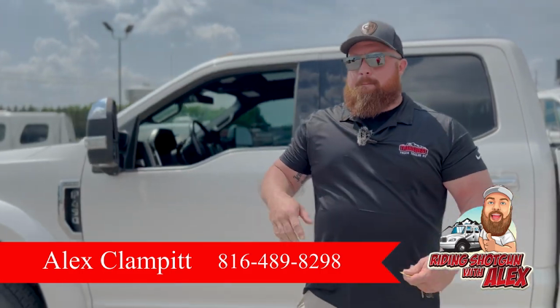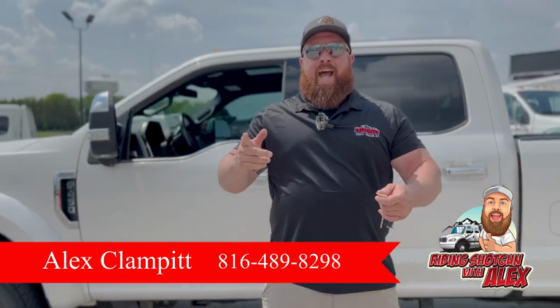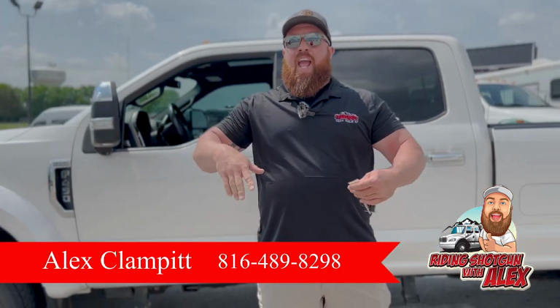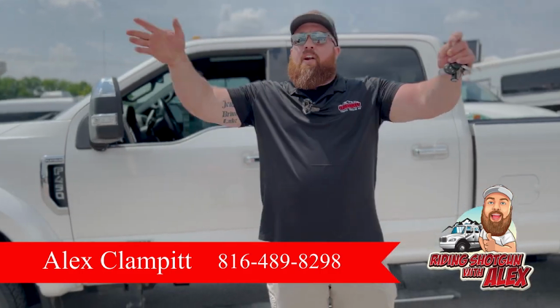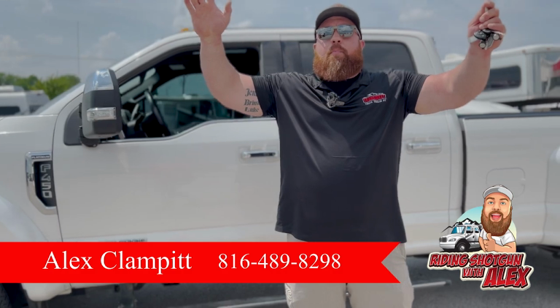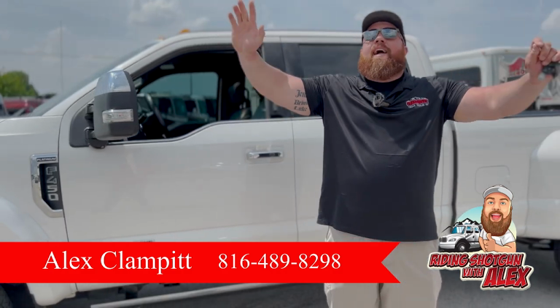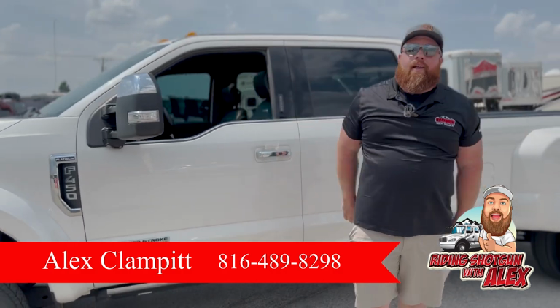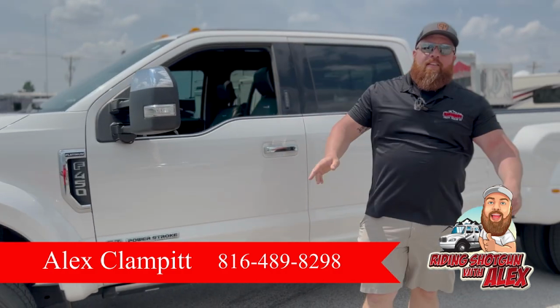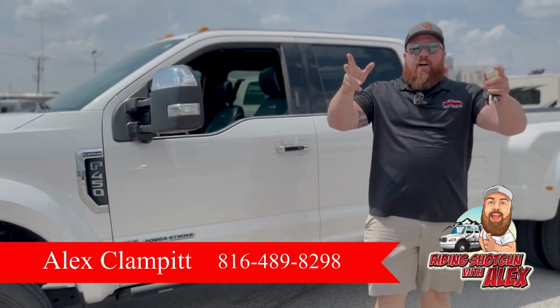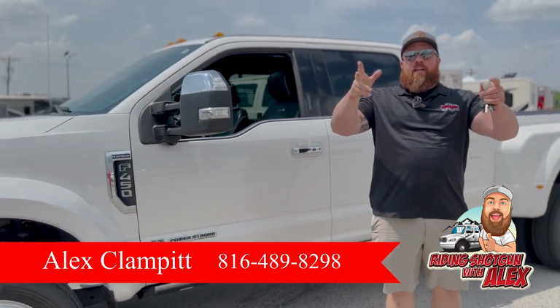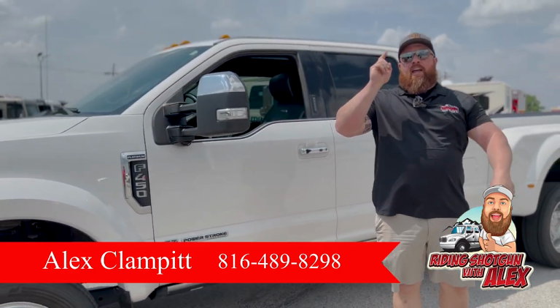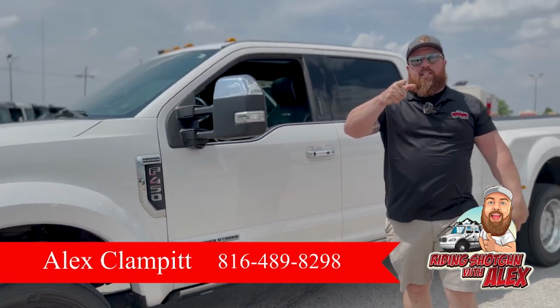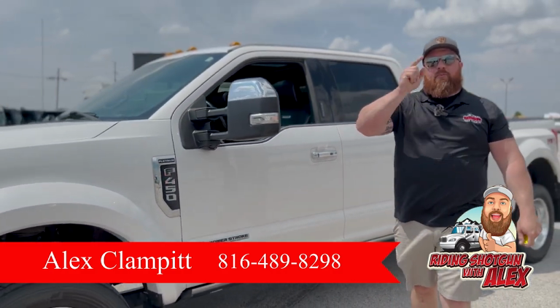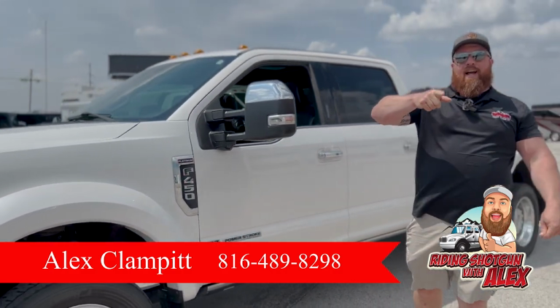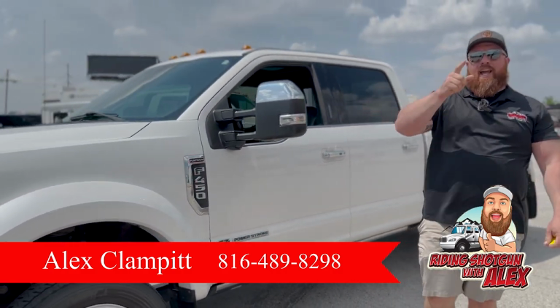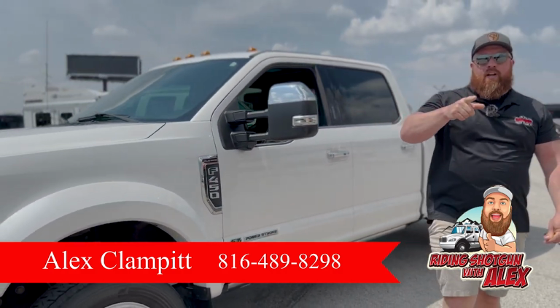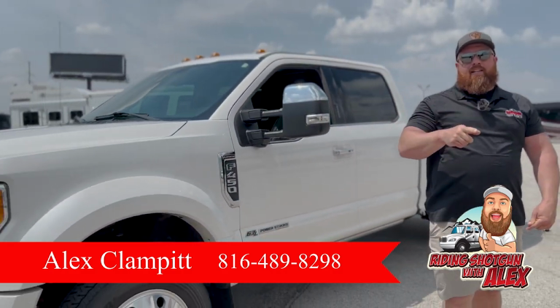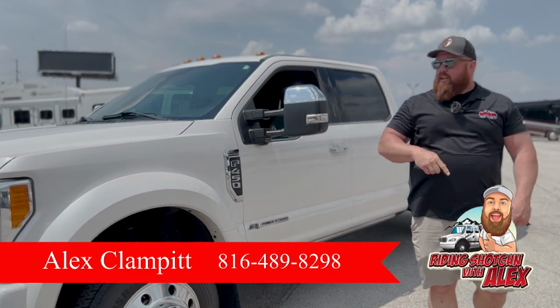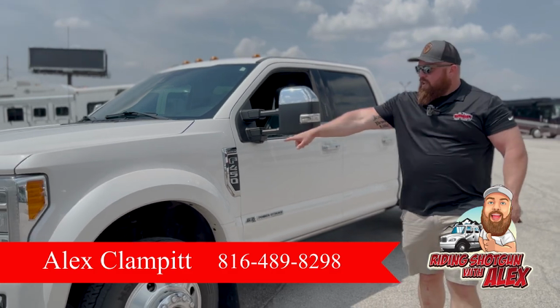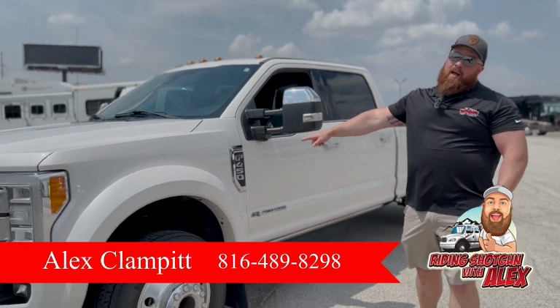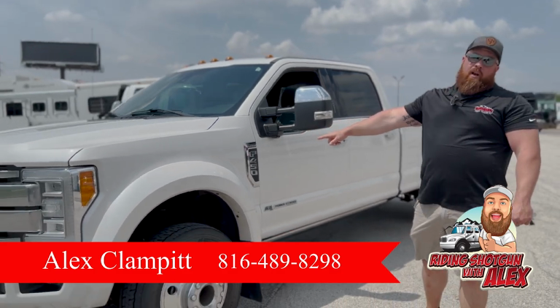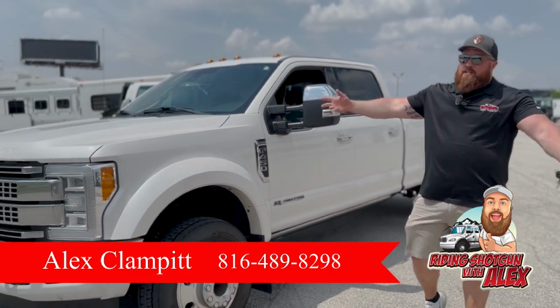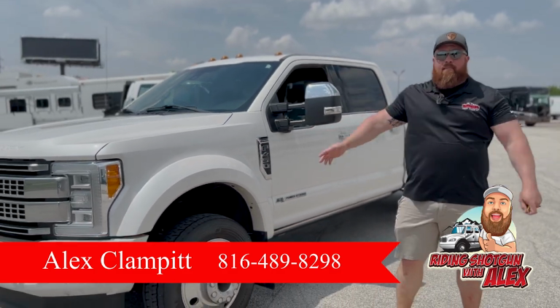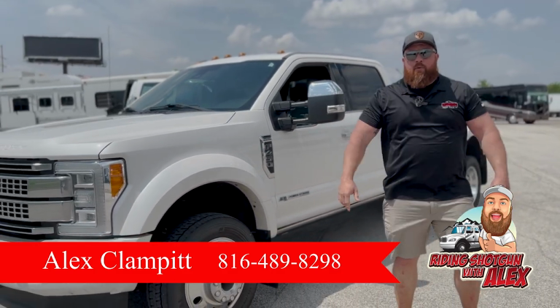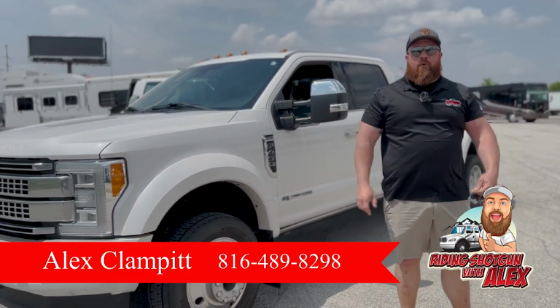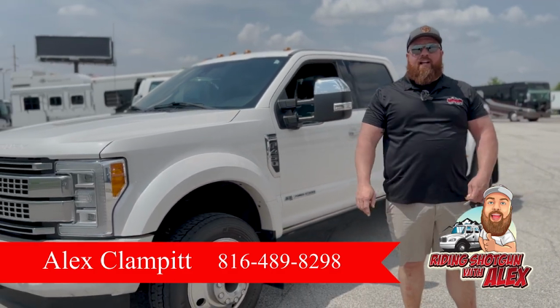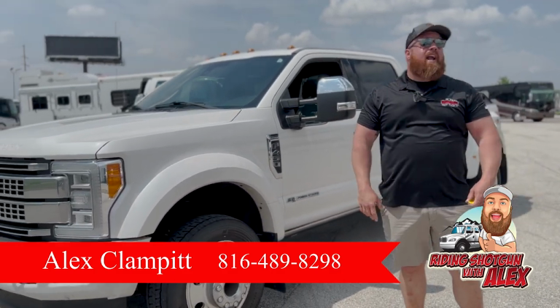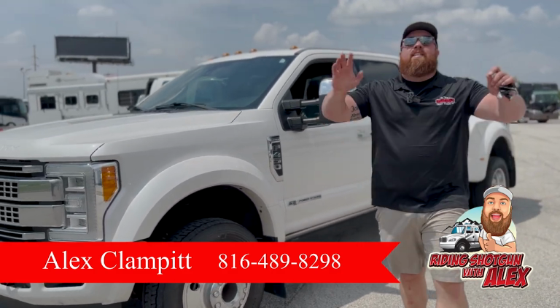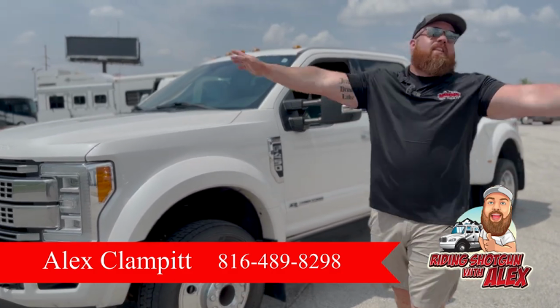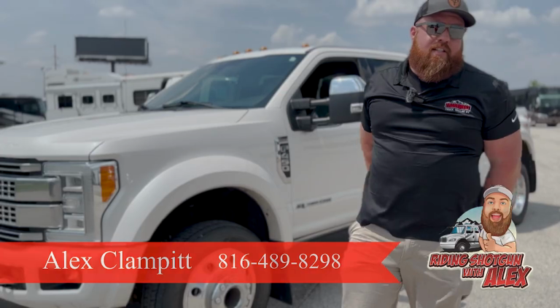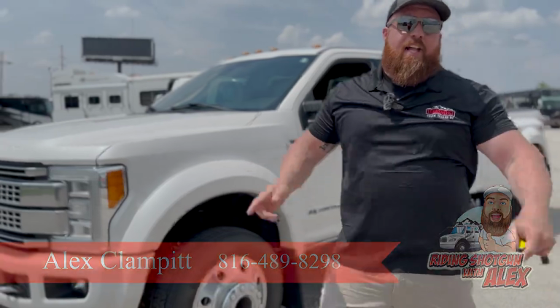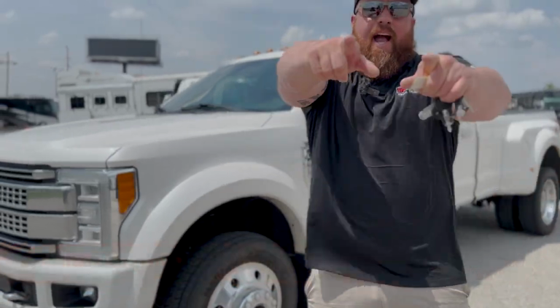Make it happen. We don't even have a price tag on it yet — that's how new it is. 816-489-8298. You want it? Let's make it happen. 816-489-8298. I'll sell everything on this lot. Let's go, guys.